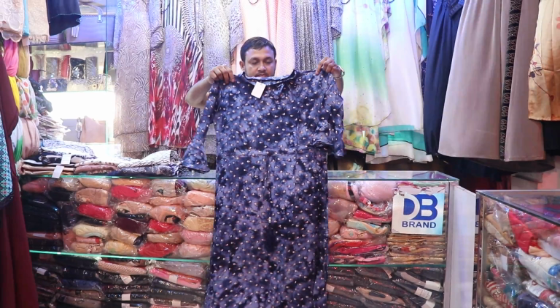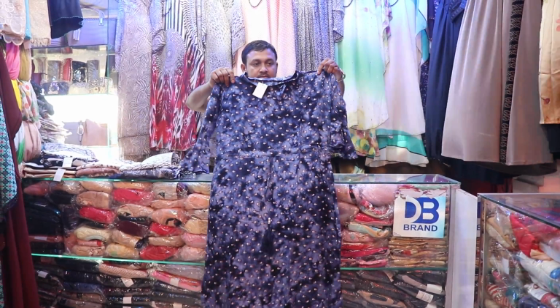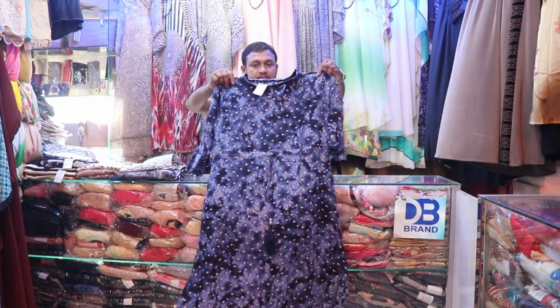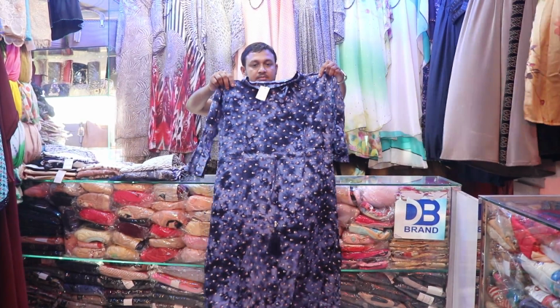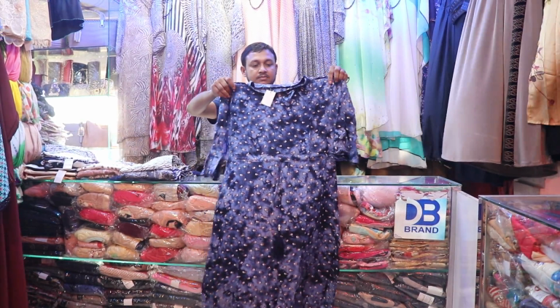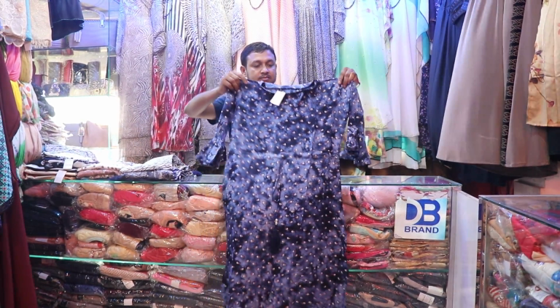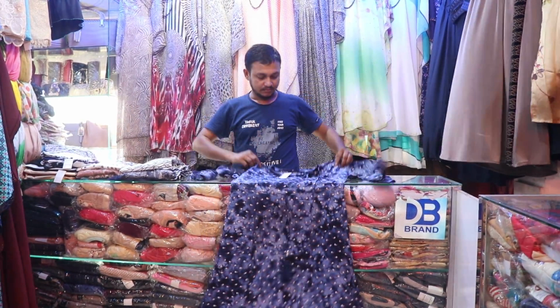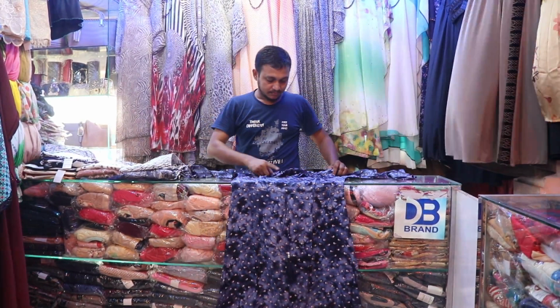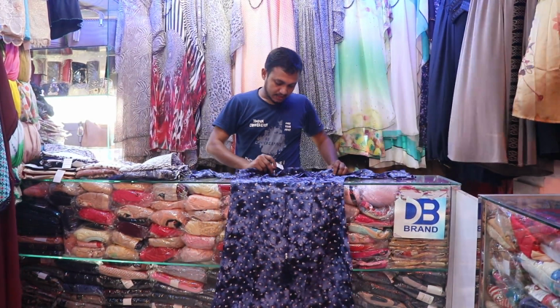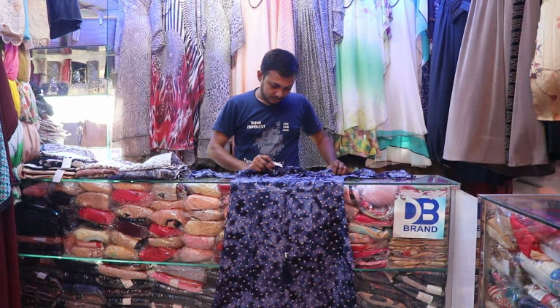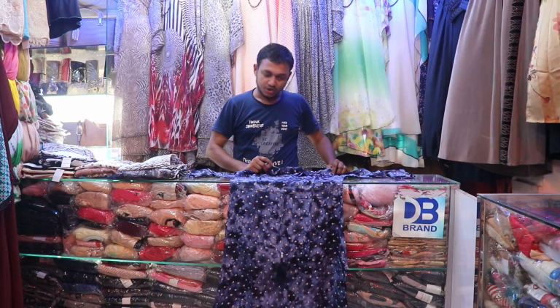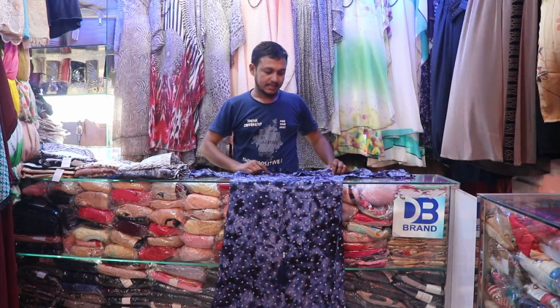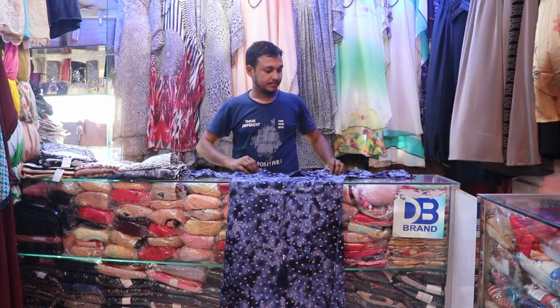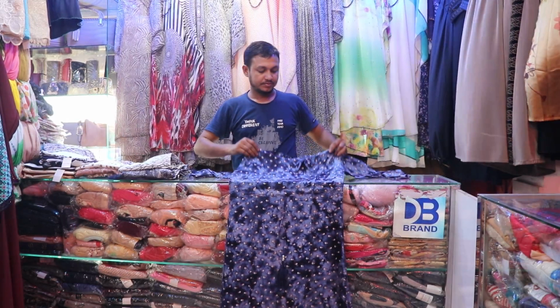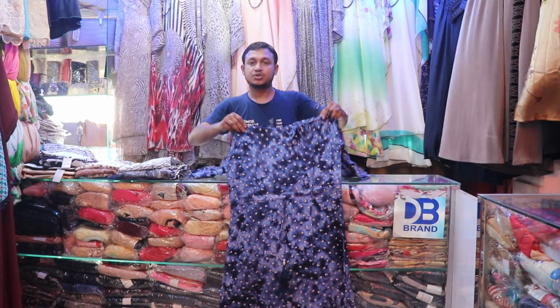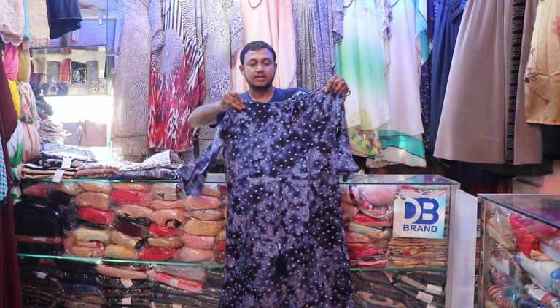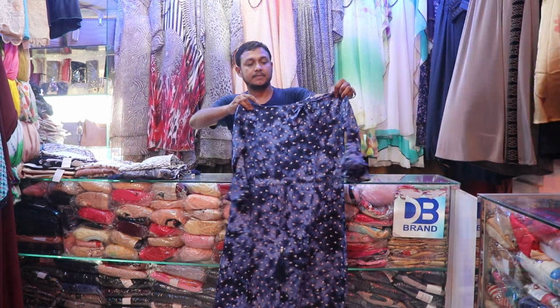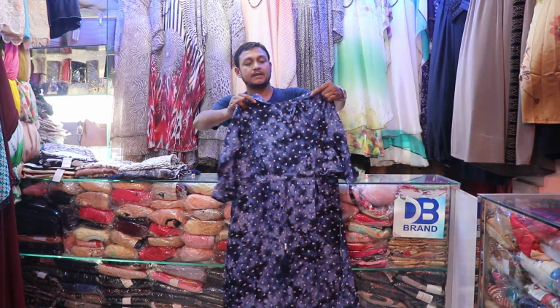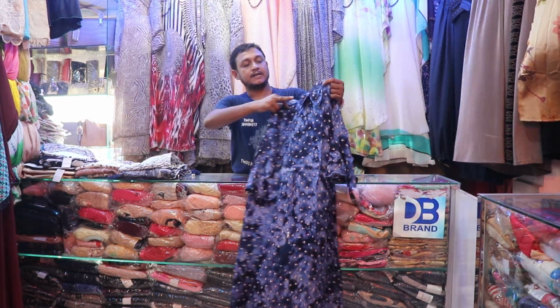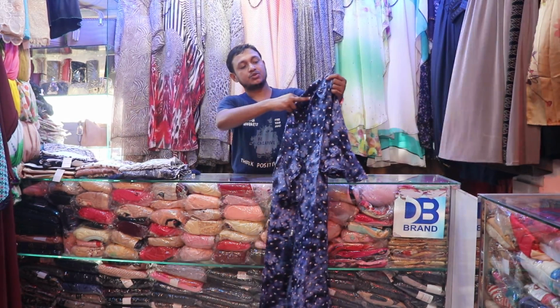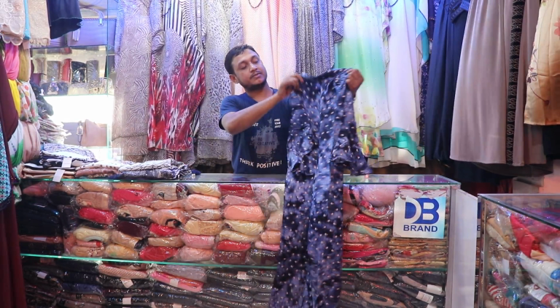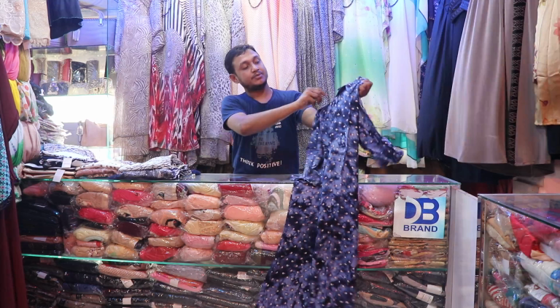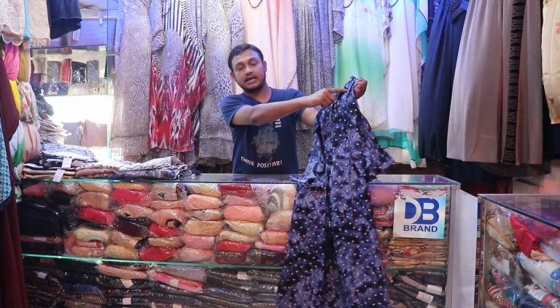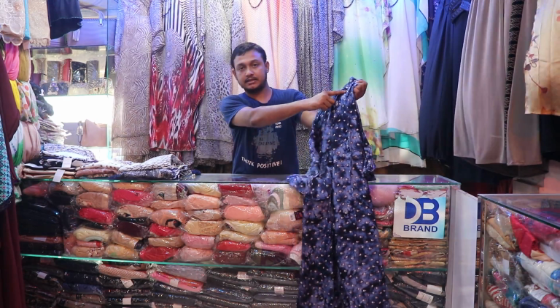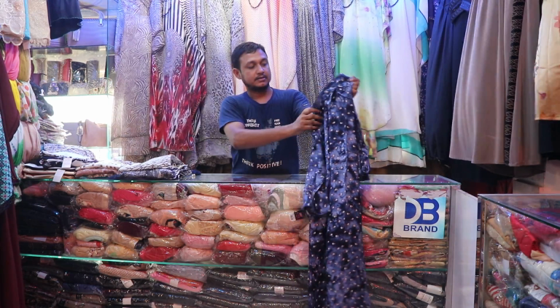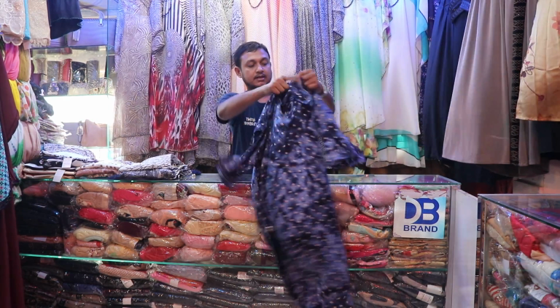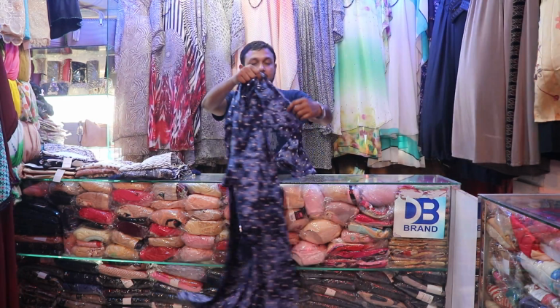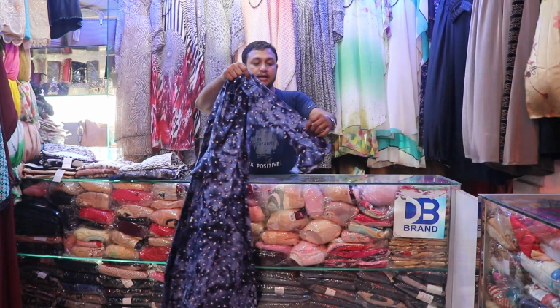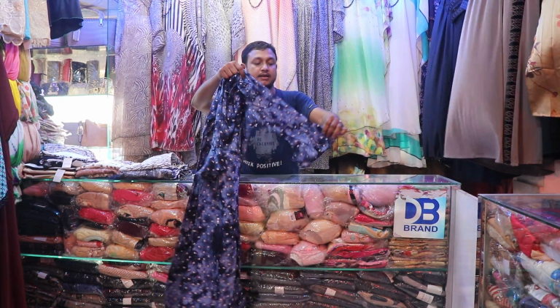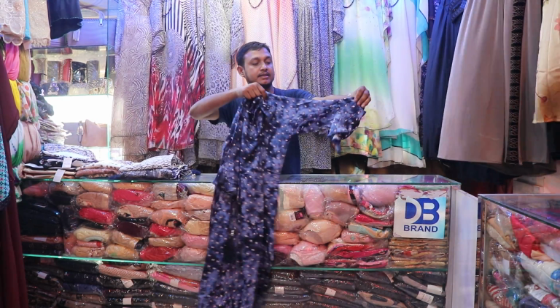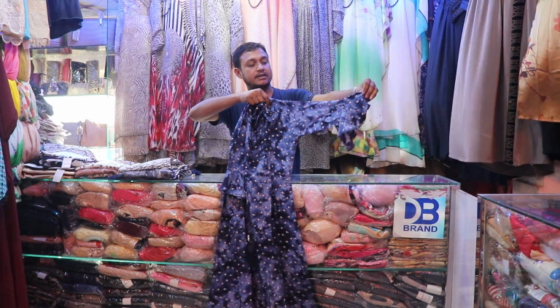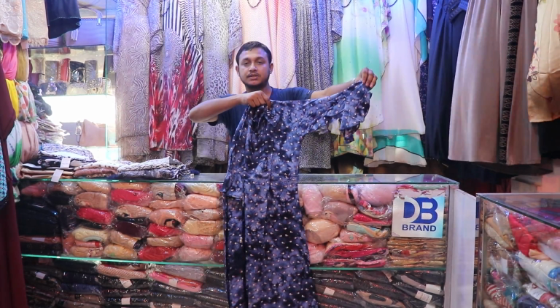This one piece is very beautiful. Let me tell you what you want. It's beautiful.